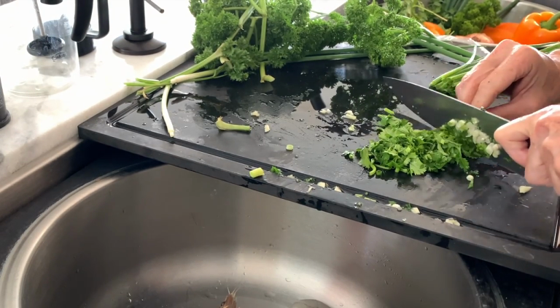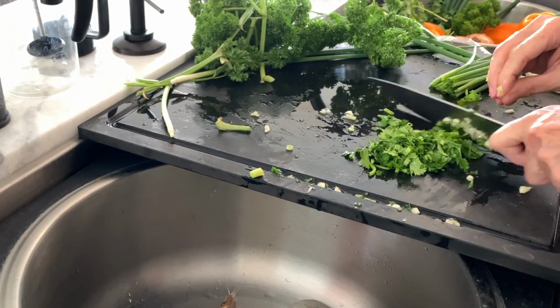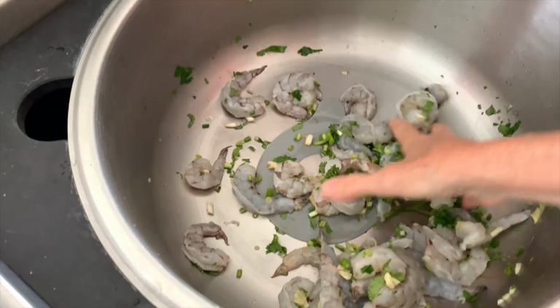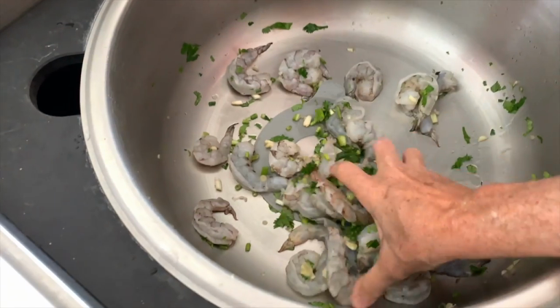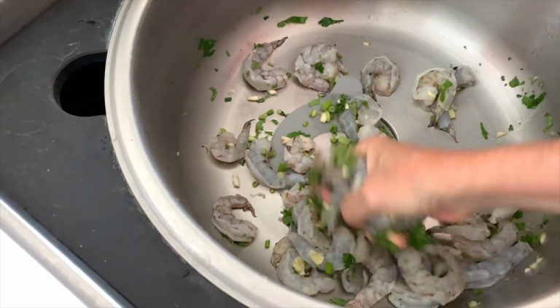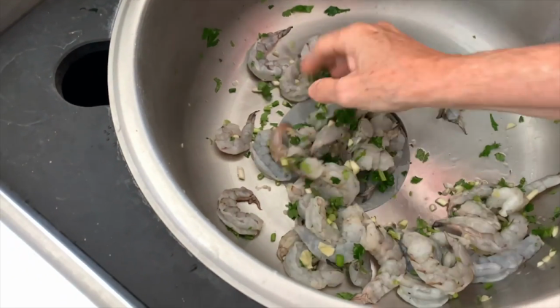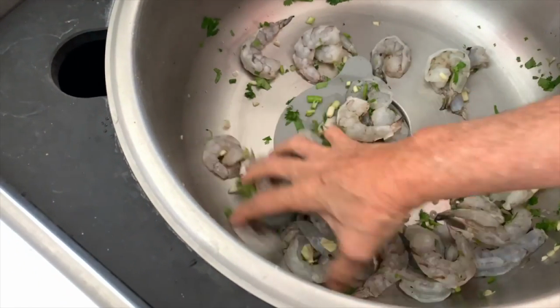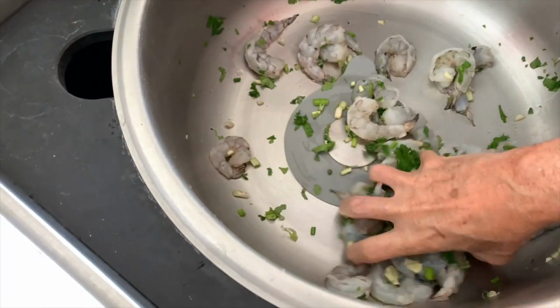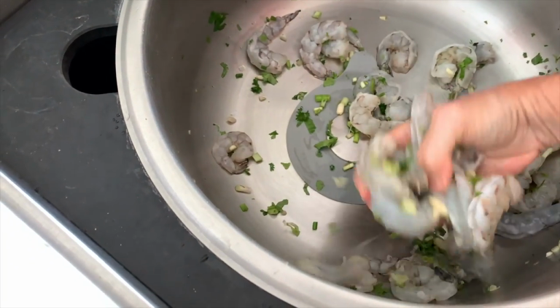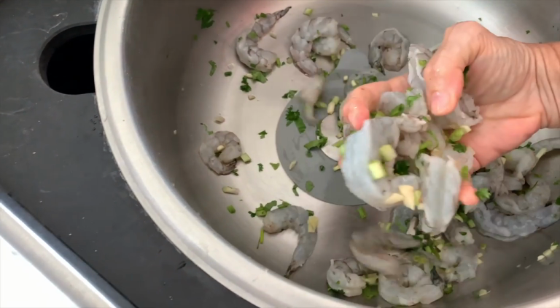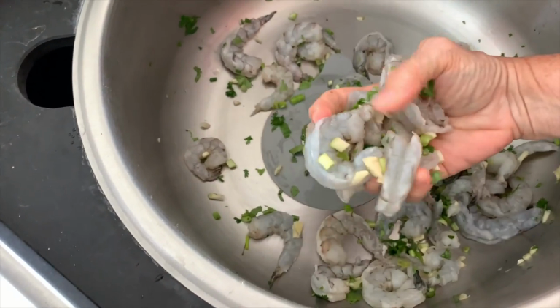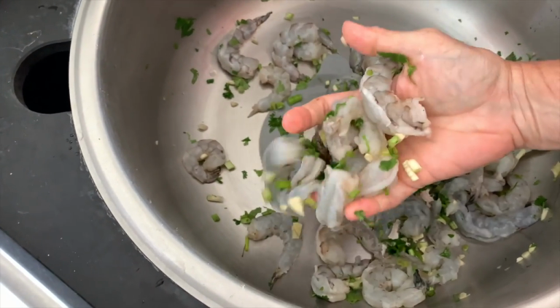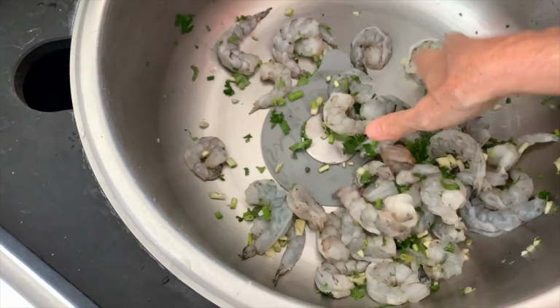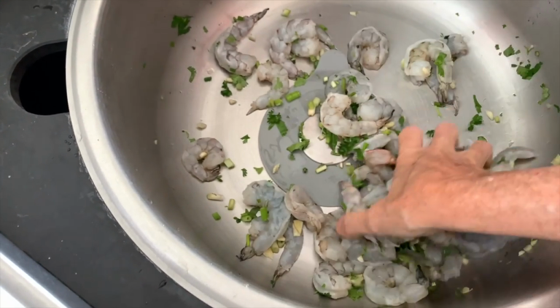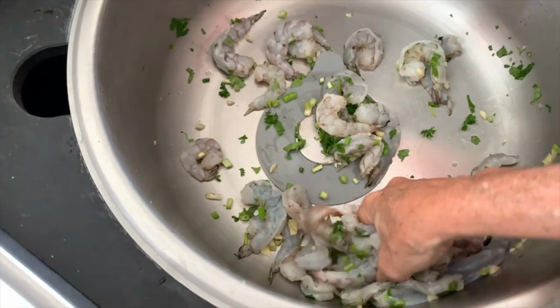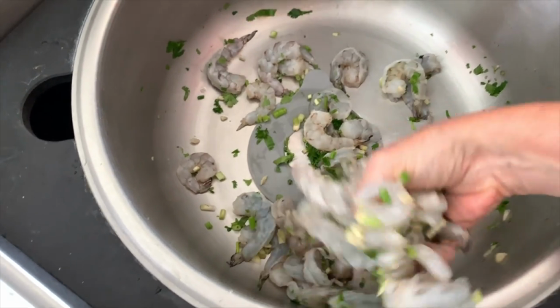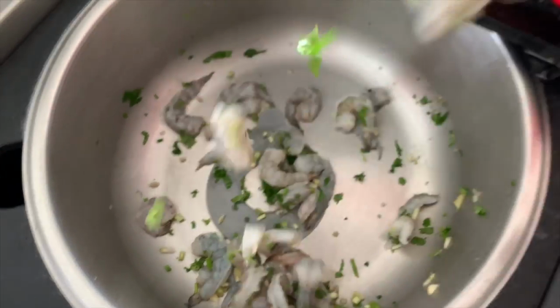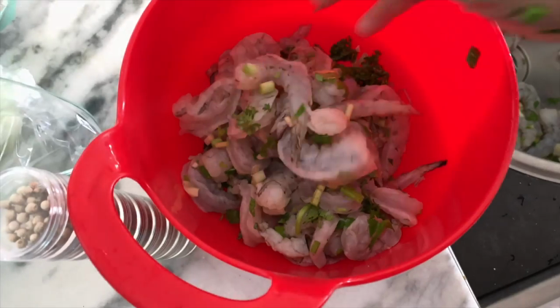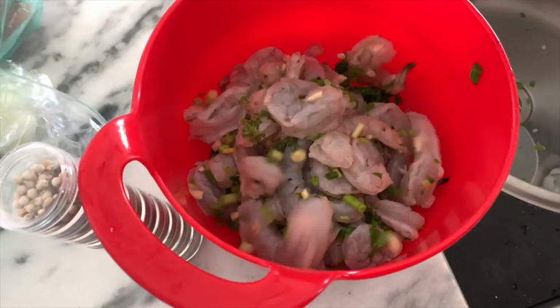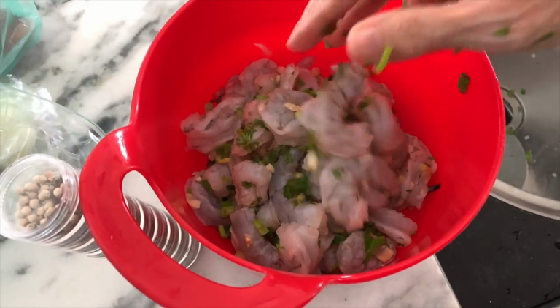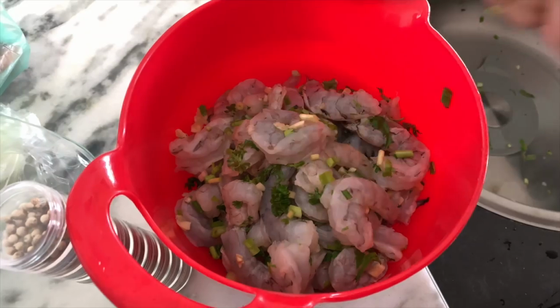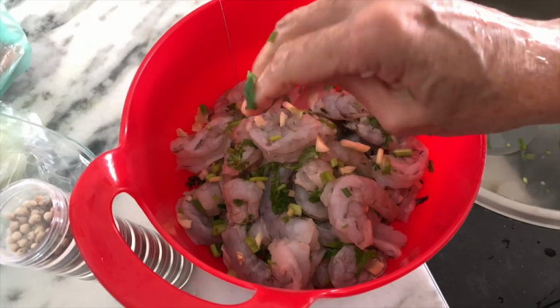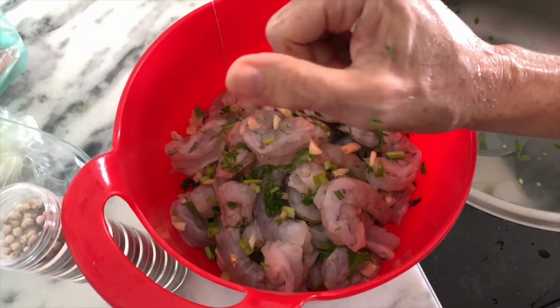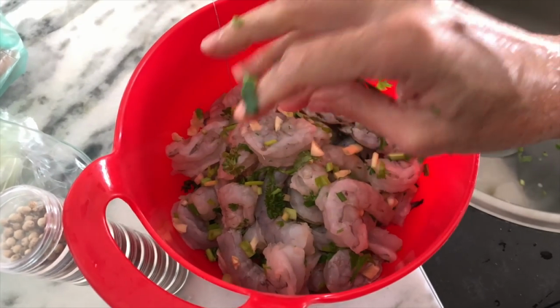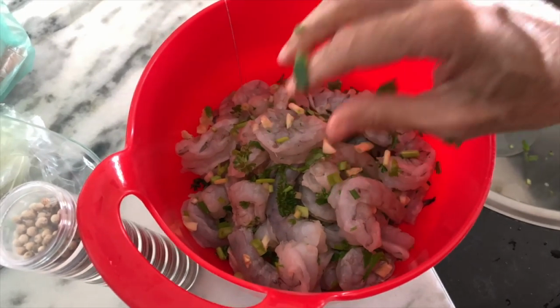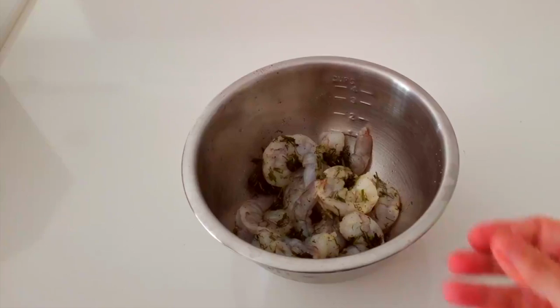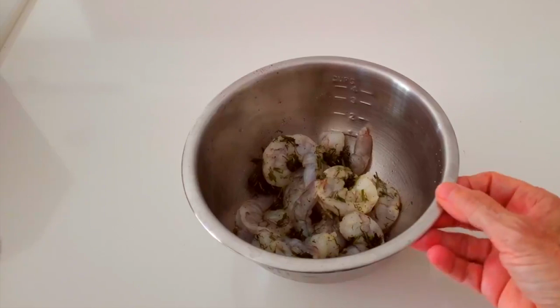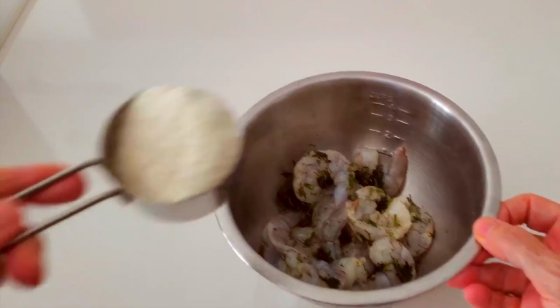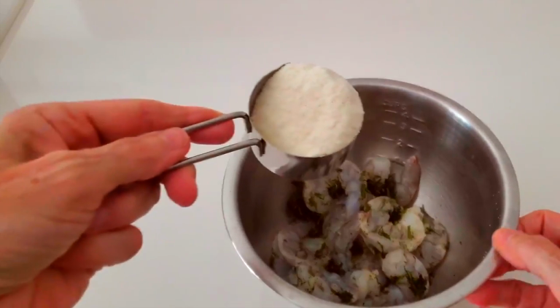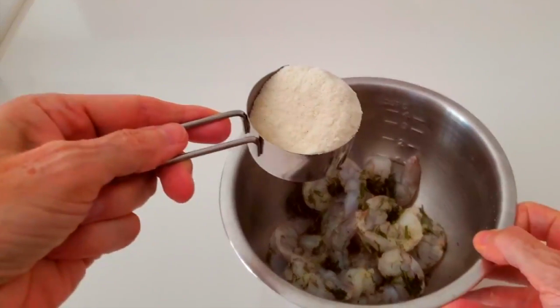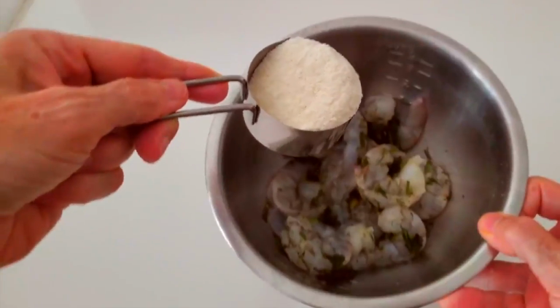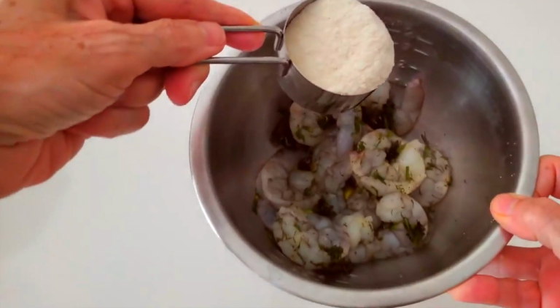This is gonna allow your shrimp to keep perfectly, be seasoned, and never get your refrigerator smelling like seafood. So that's a hack.